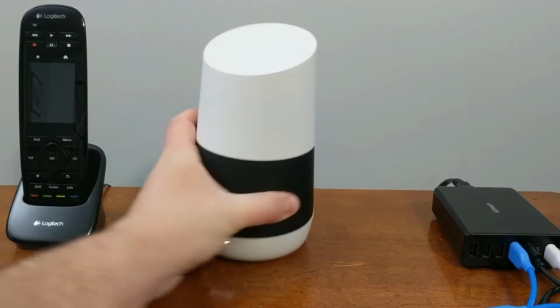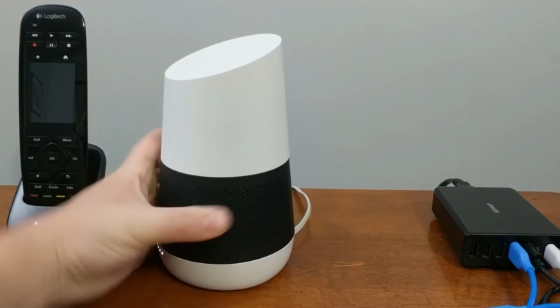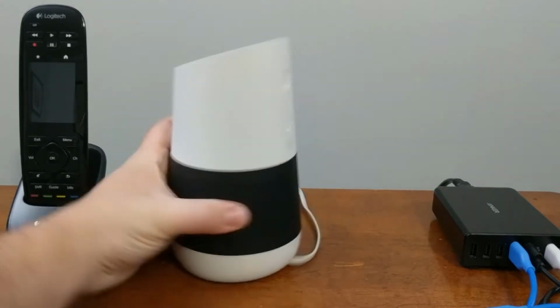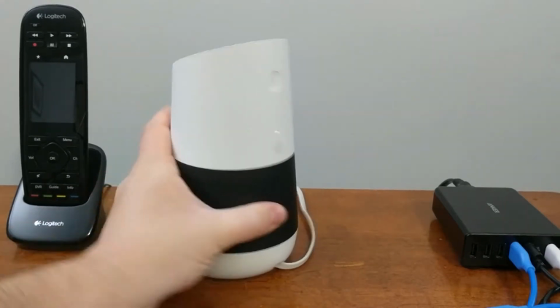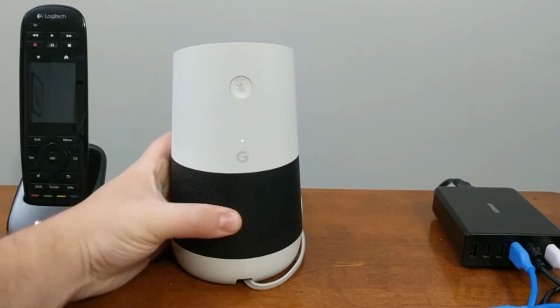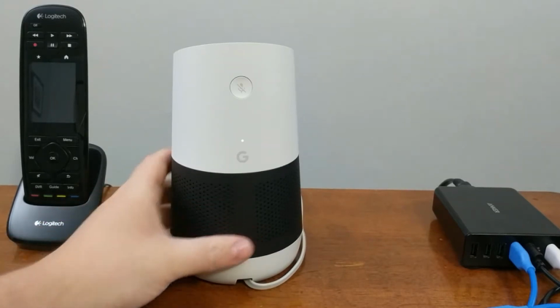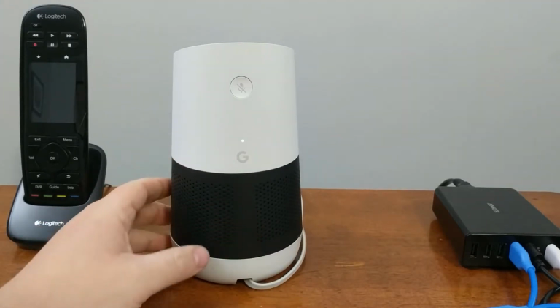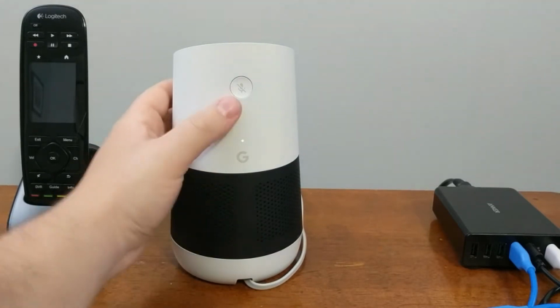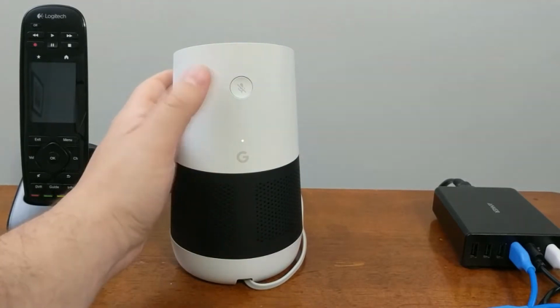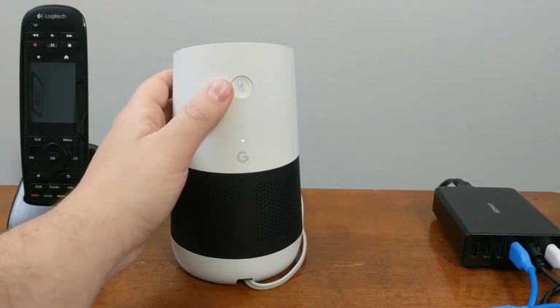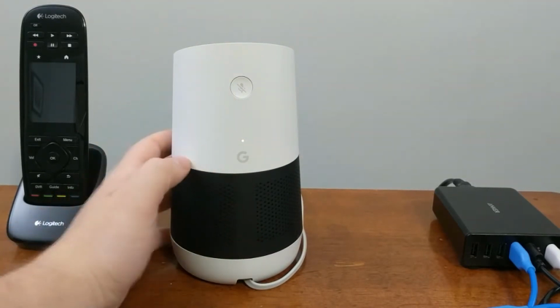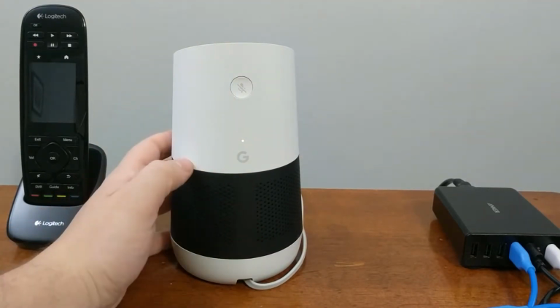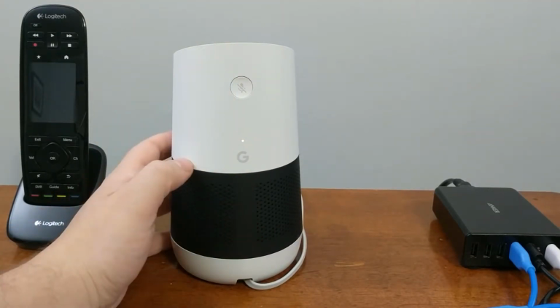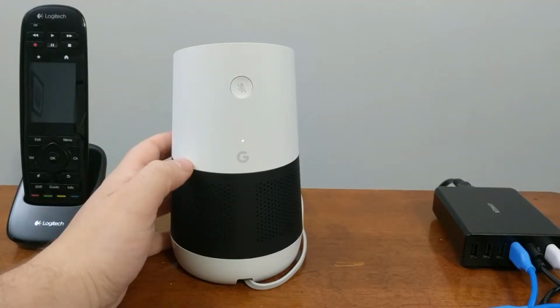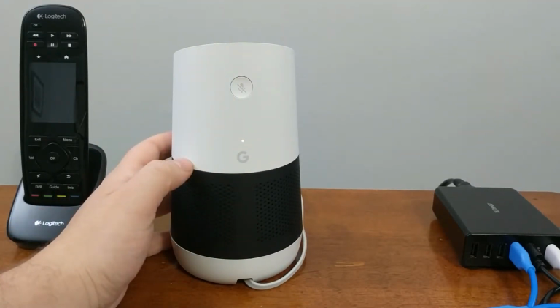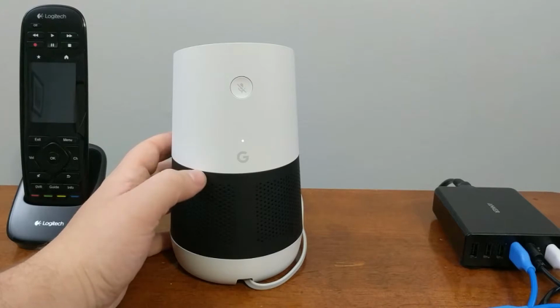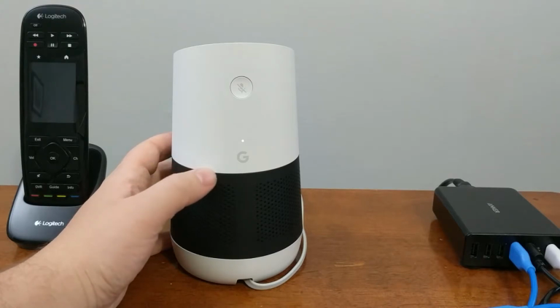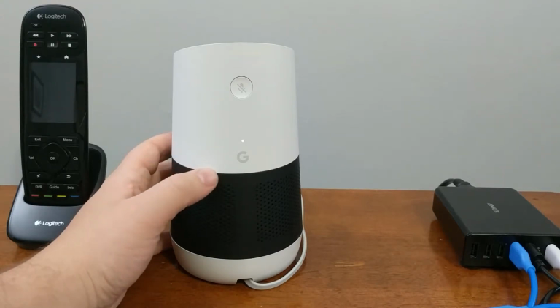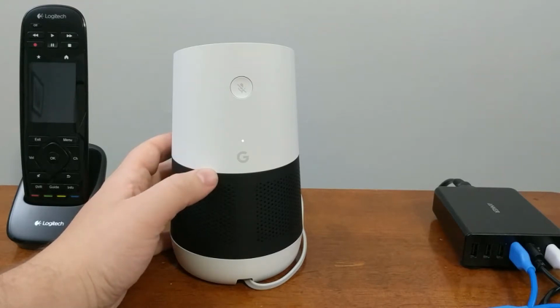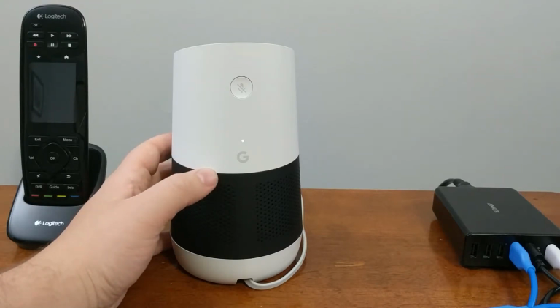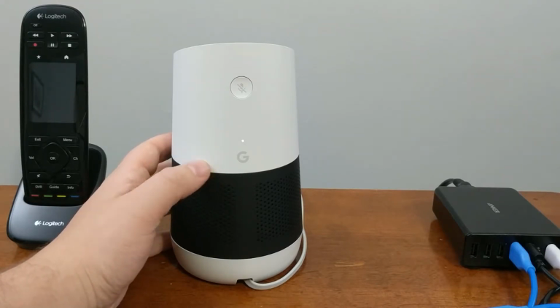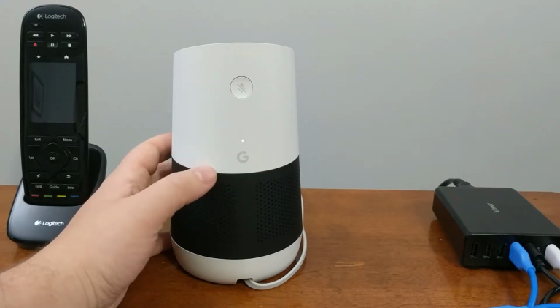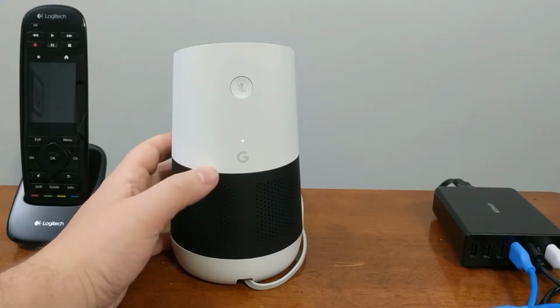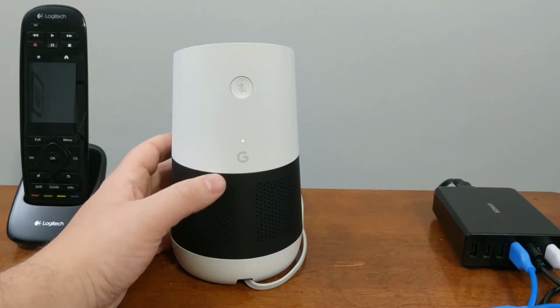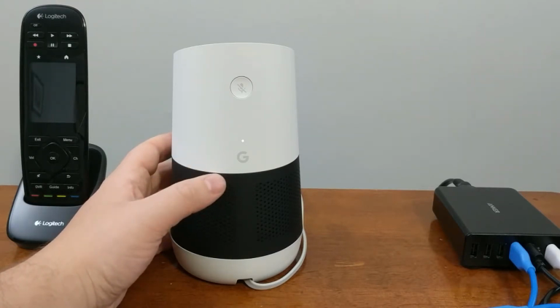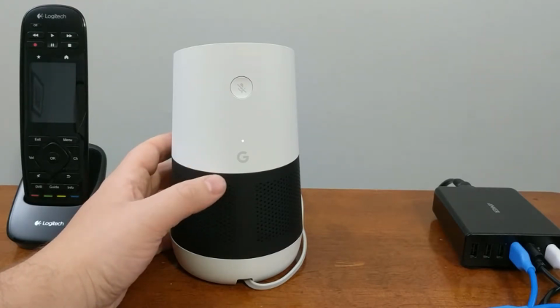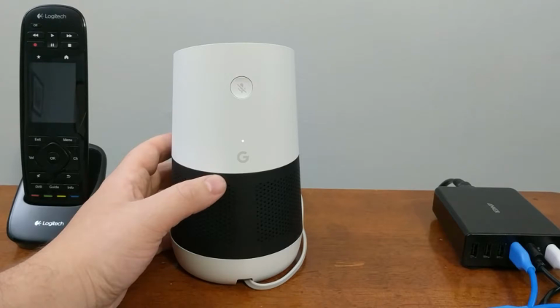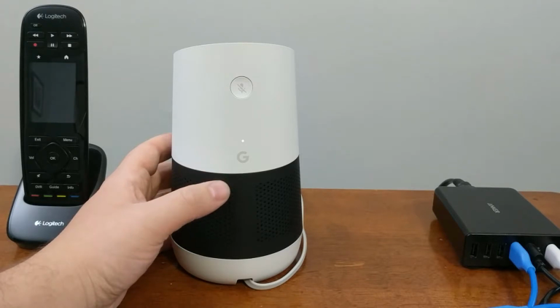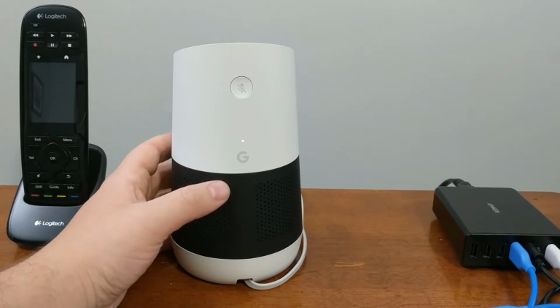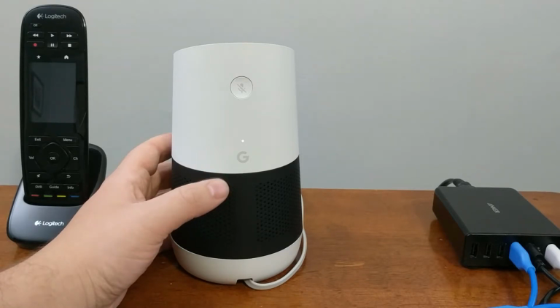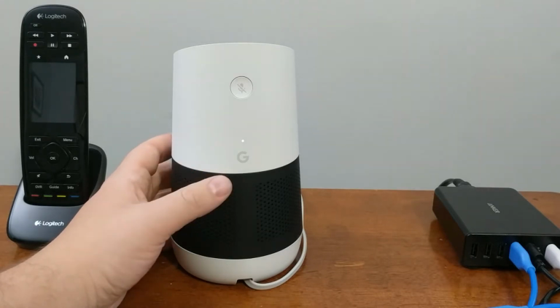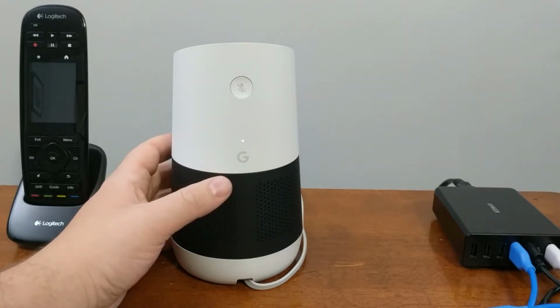In order to do so, you need to locate the mute microphone button on the back of your Google Home and hold it down for 15 seconds. During this process, the Google Home will give you a voice prompt saying that it's going to reset and that you need to continue holding the button down to do so.